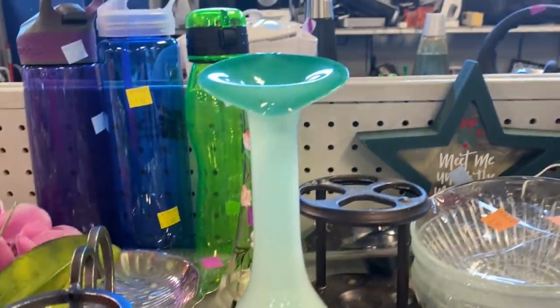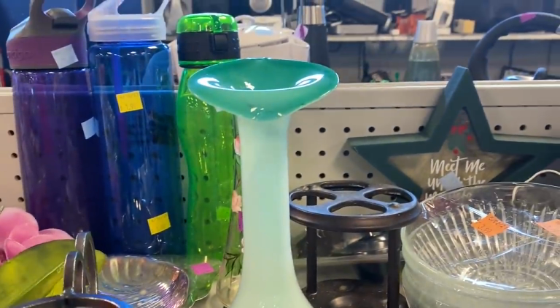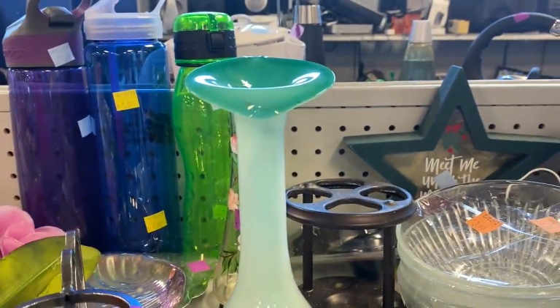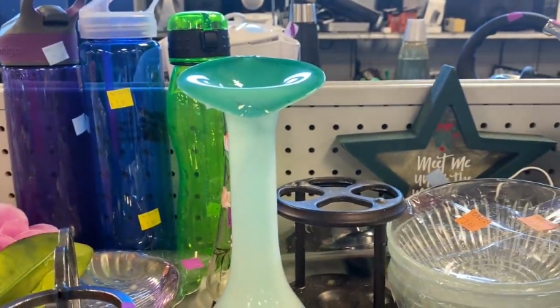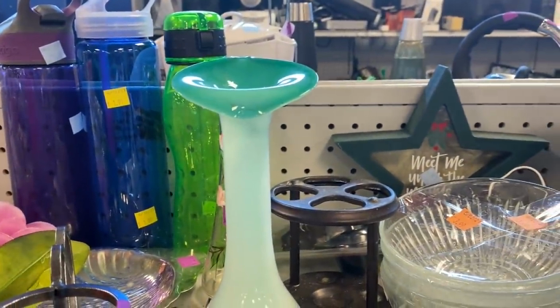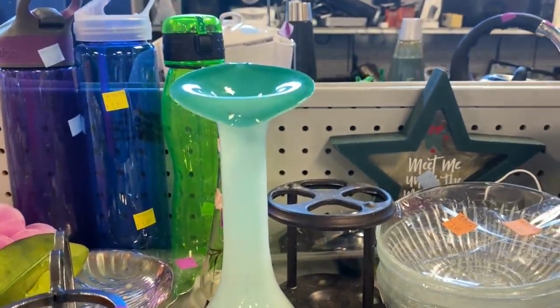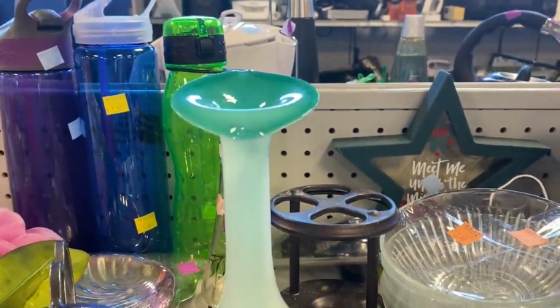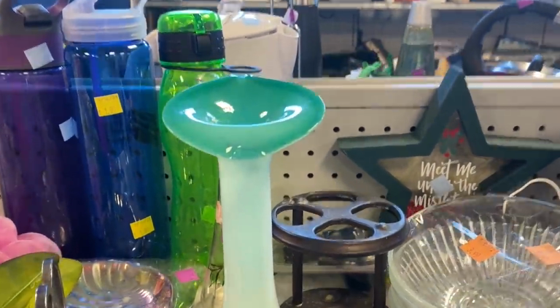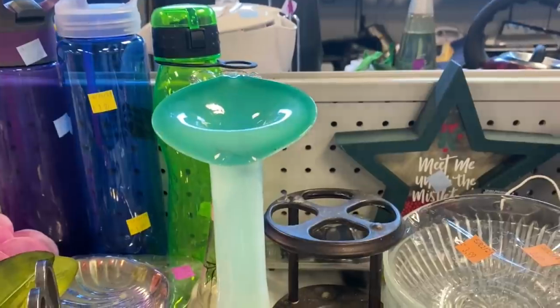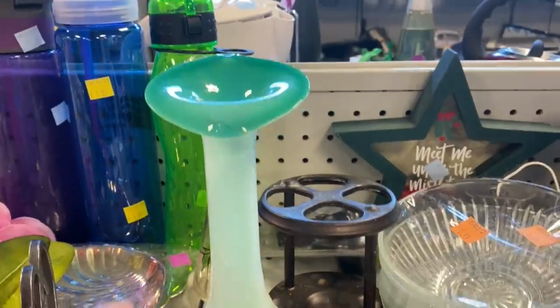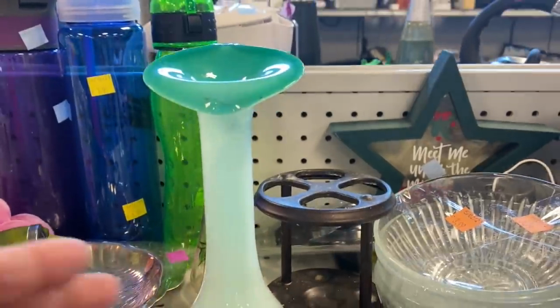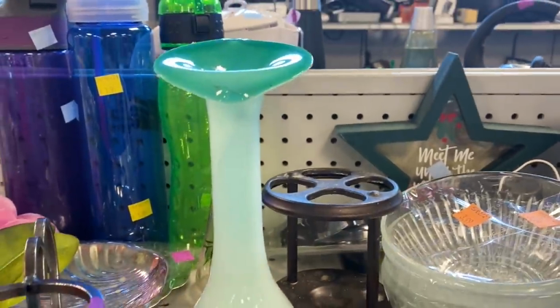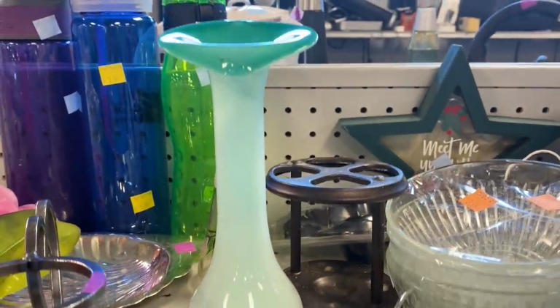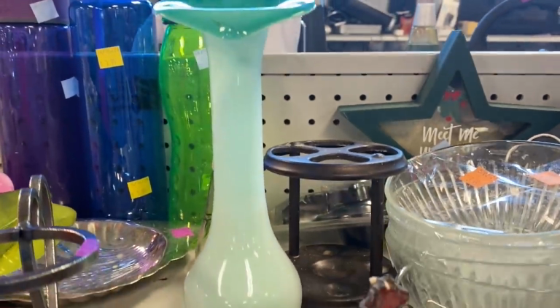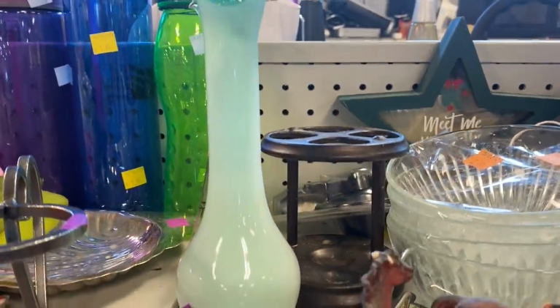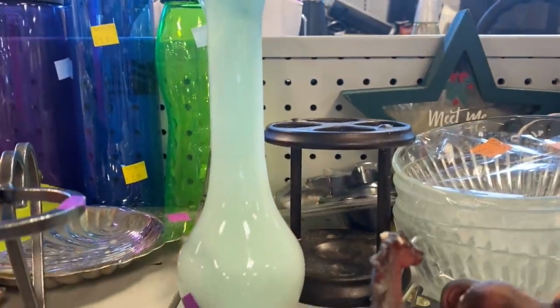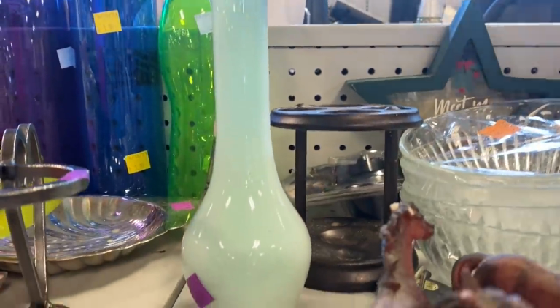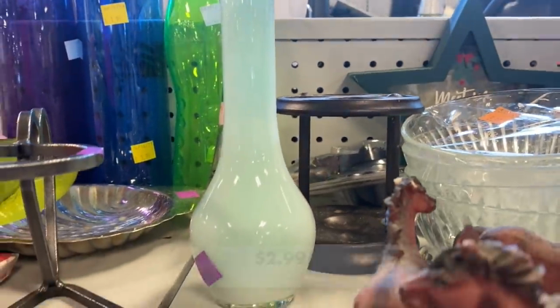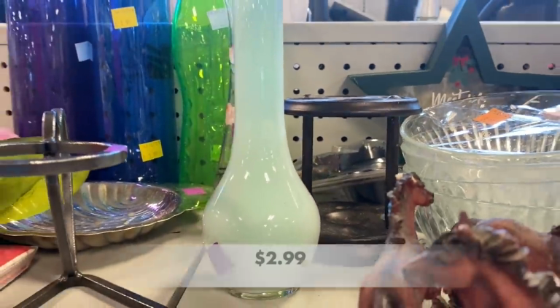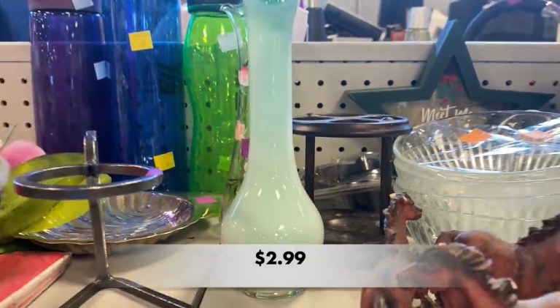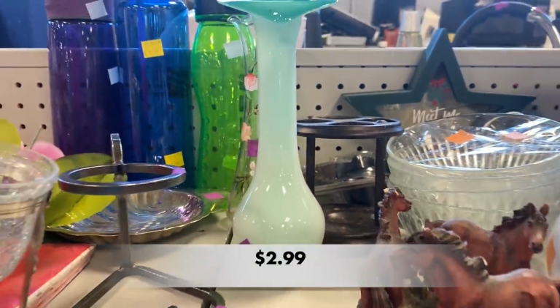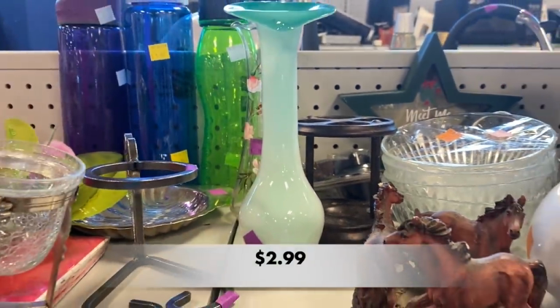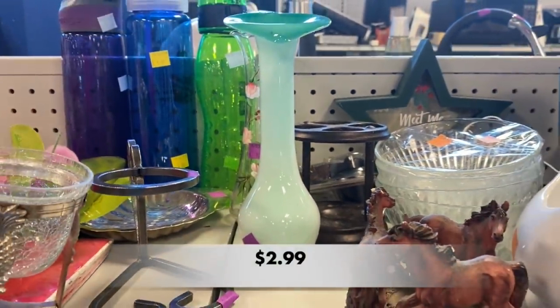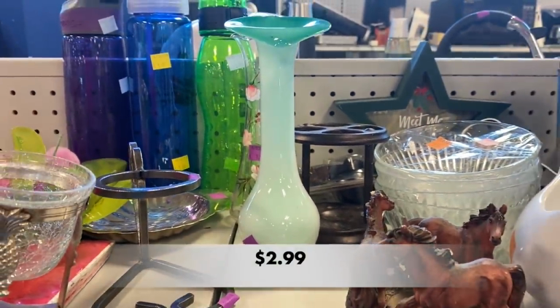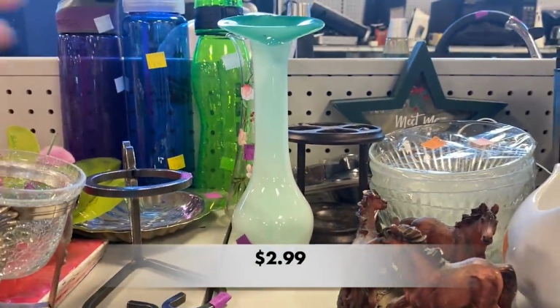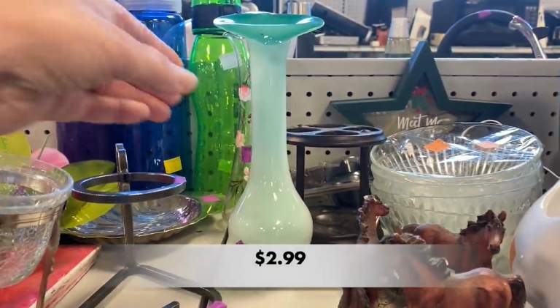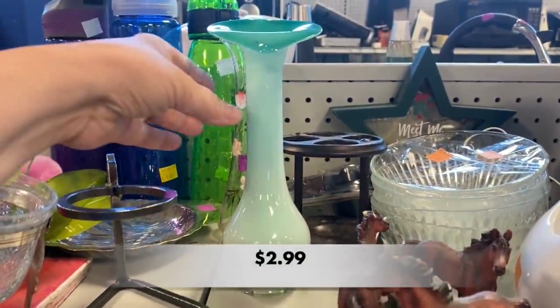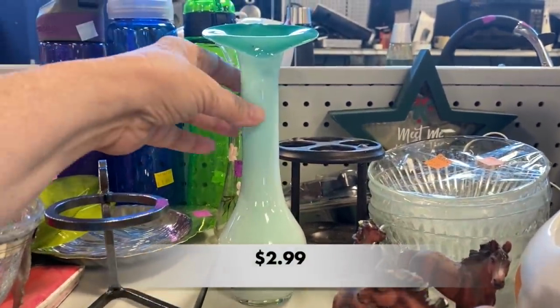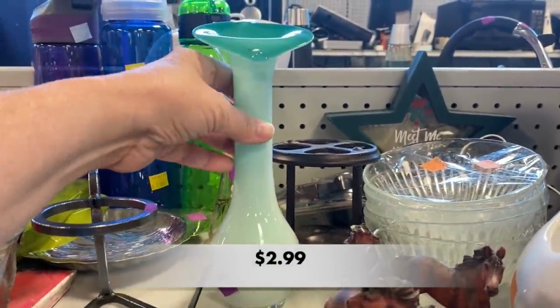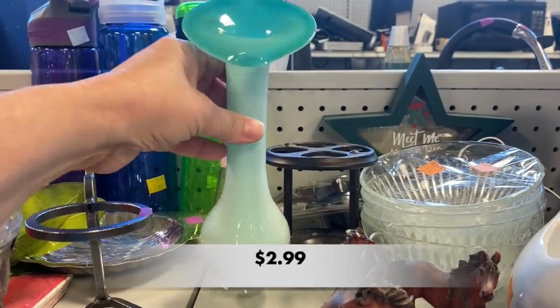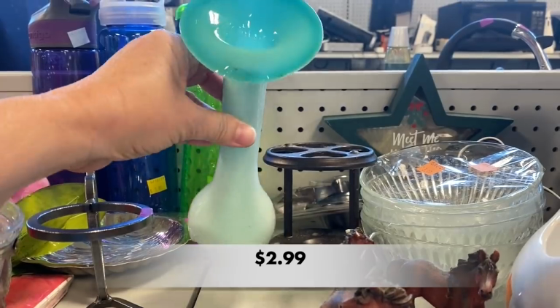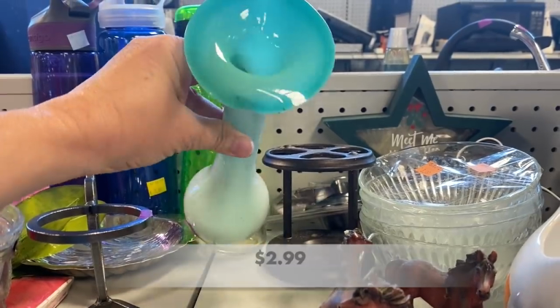I believe this piece is called a Jack in the Pulpit. It is a hand-blown vase that resembles a calla lily.